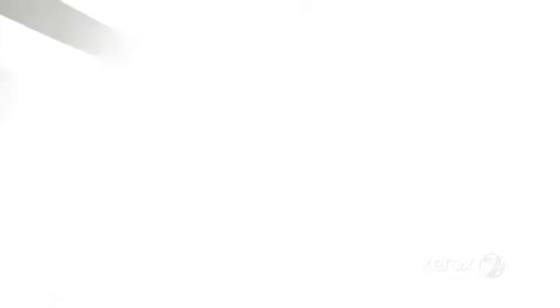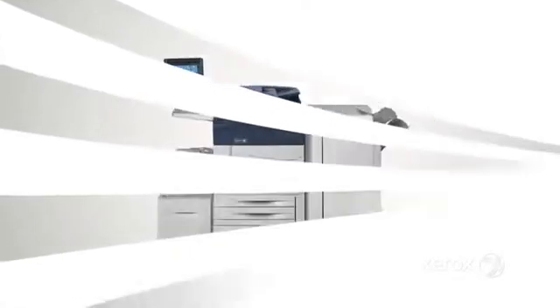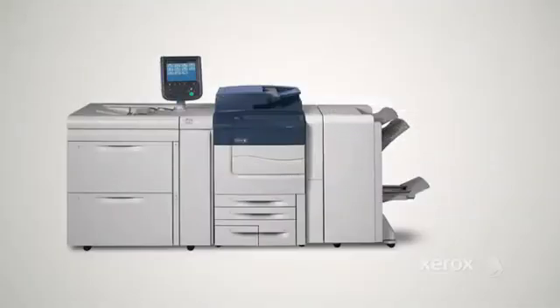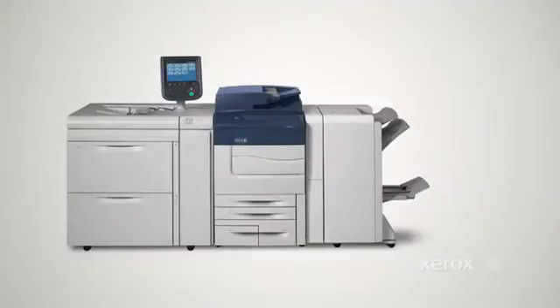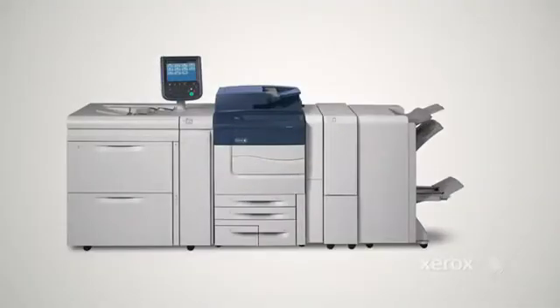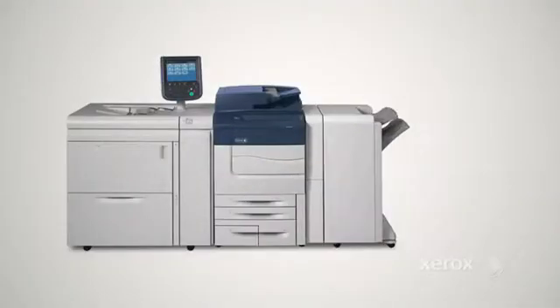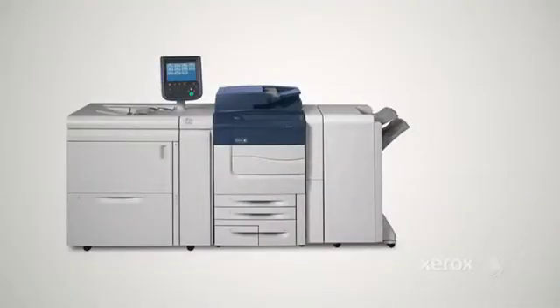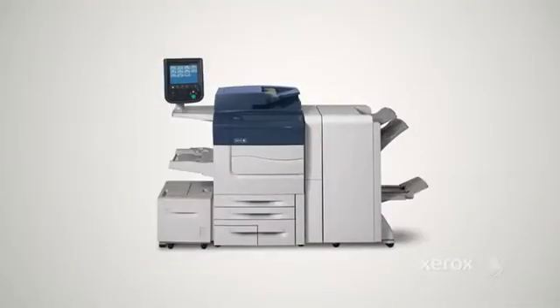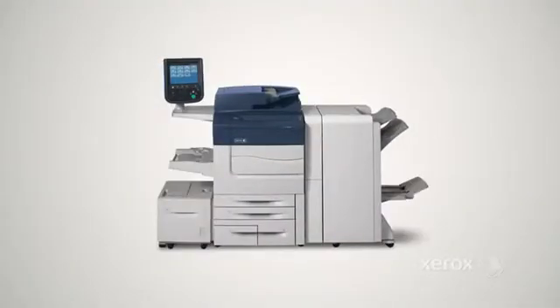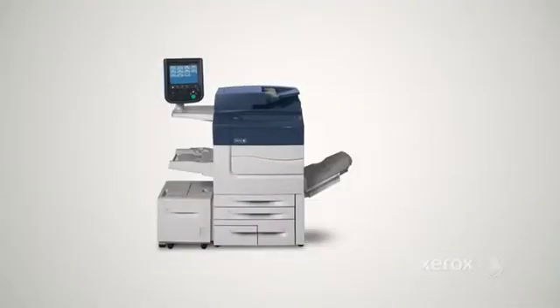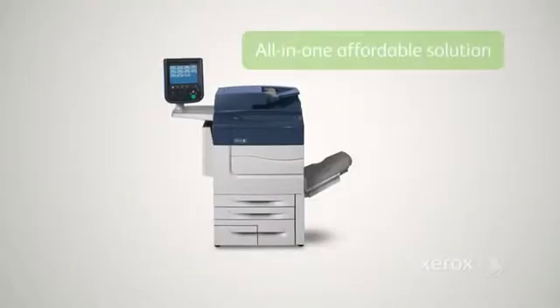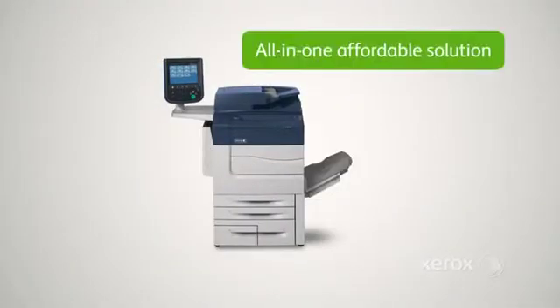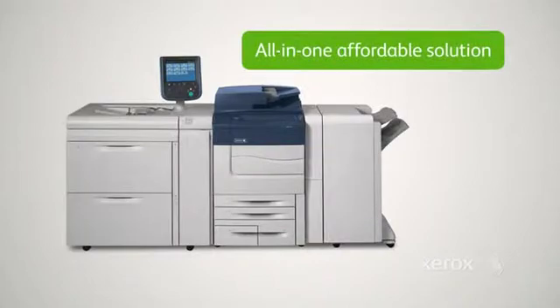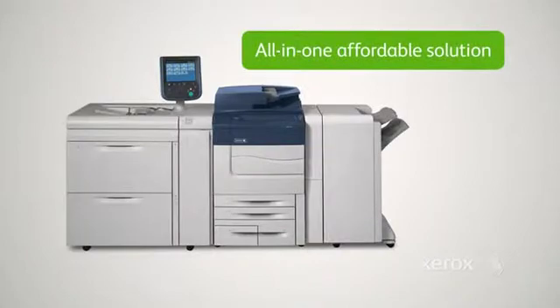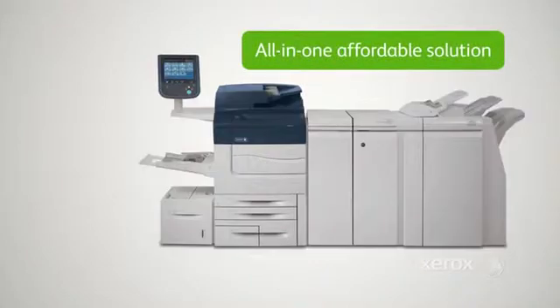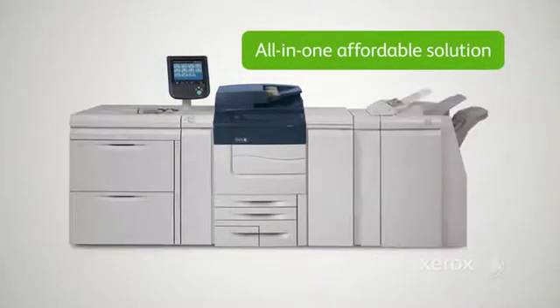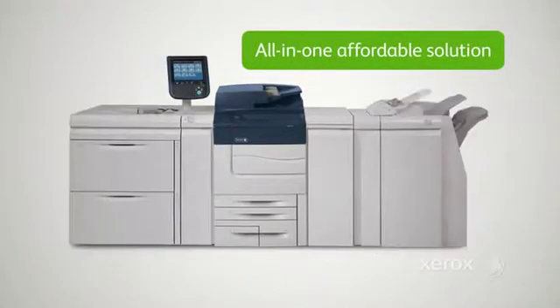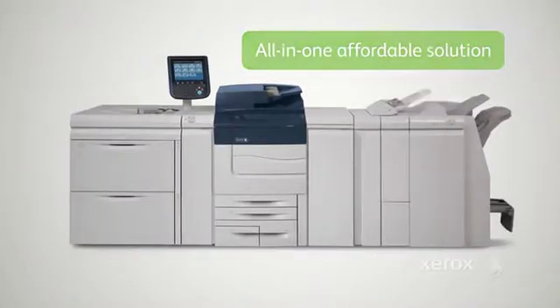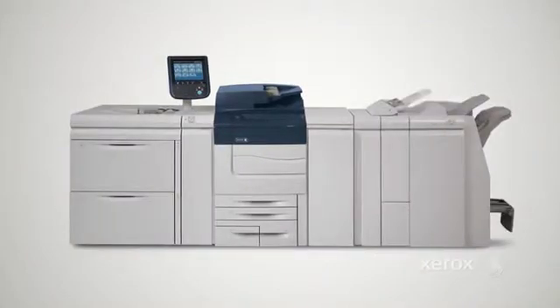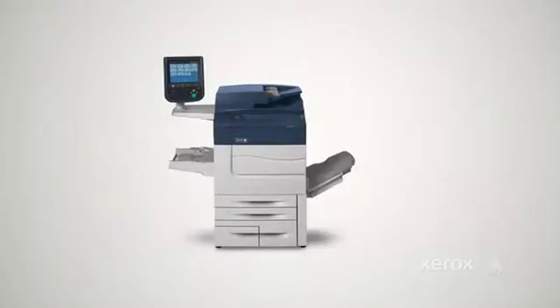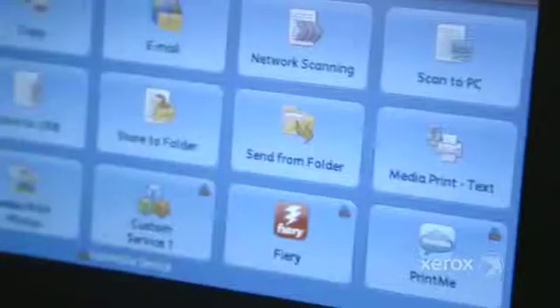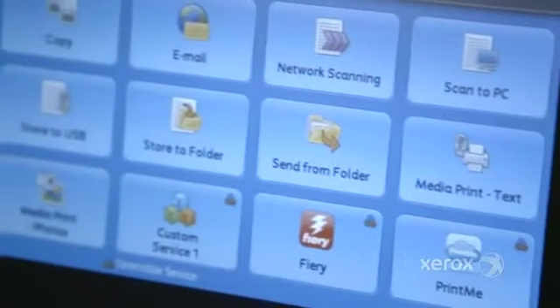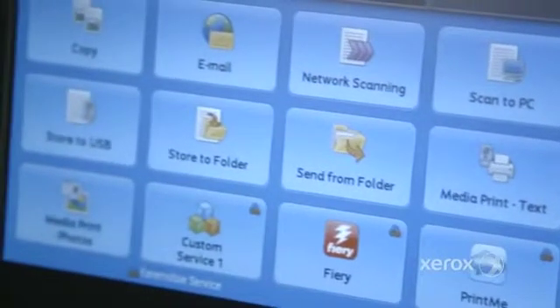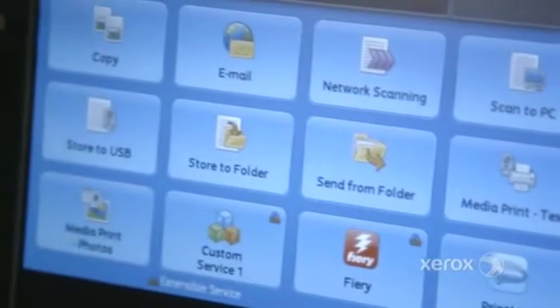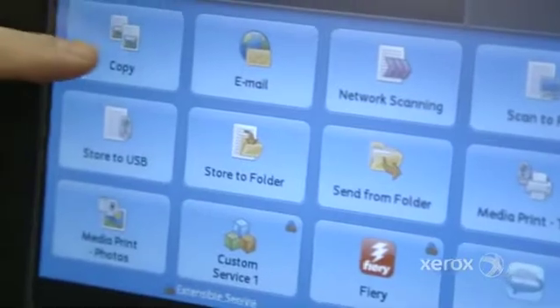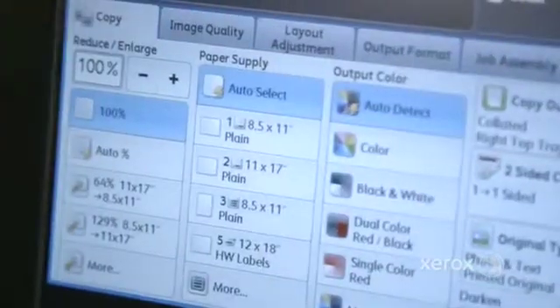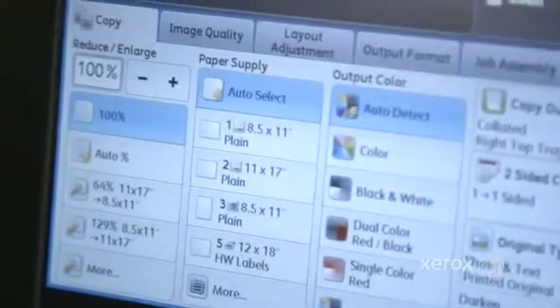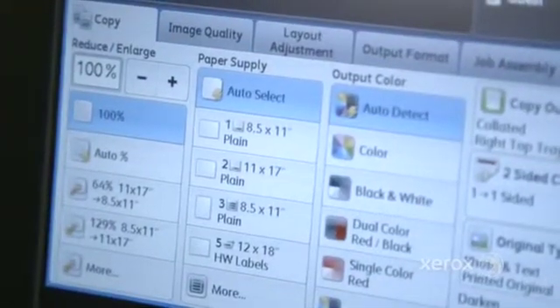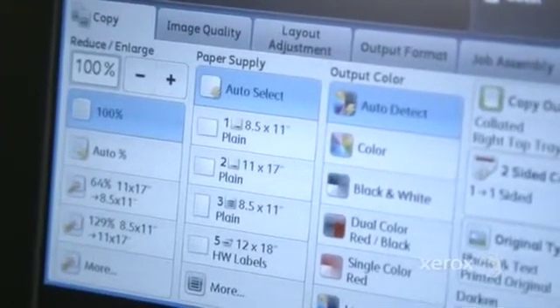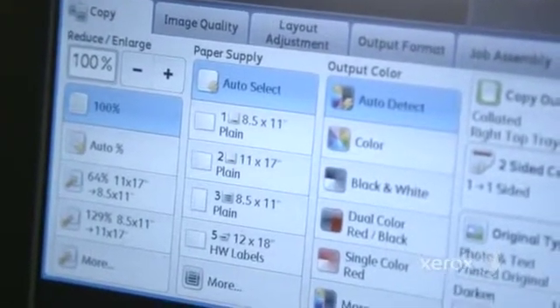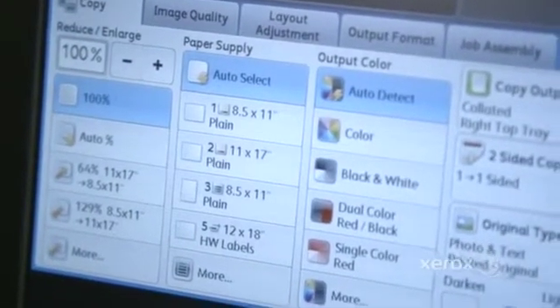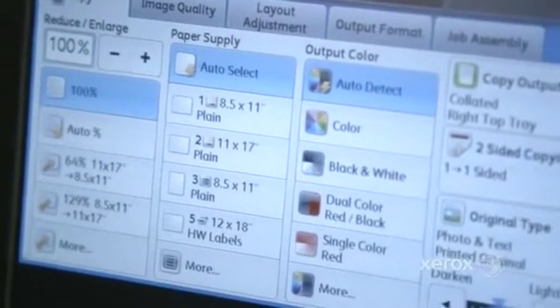The C70 provides application versatility and professional image quality. It's an all-in-one affordable solution that can boost productivity in any environment. Print, copy, and scan, including on-screen preview and USB standard or email.